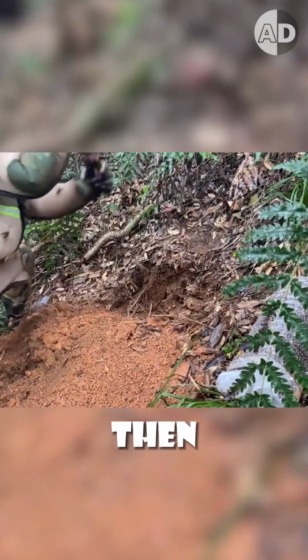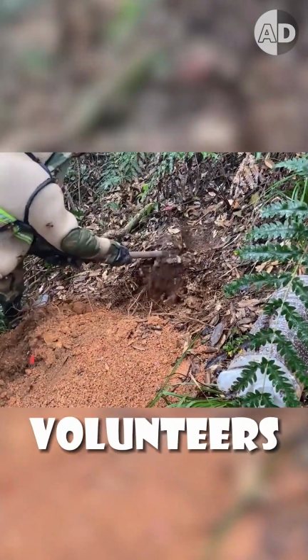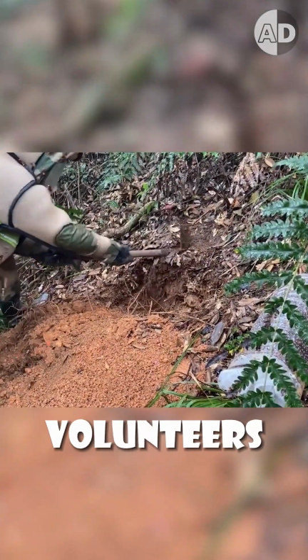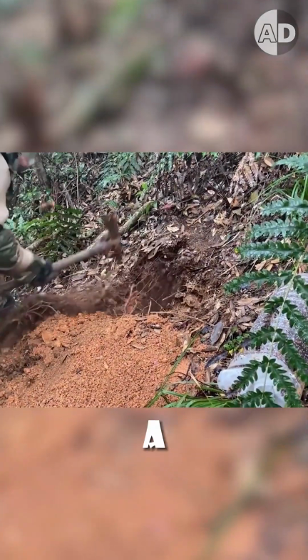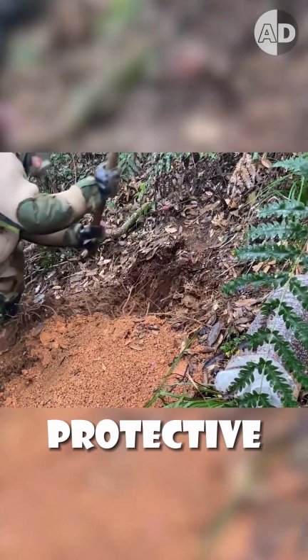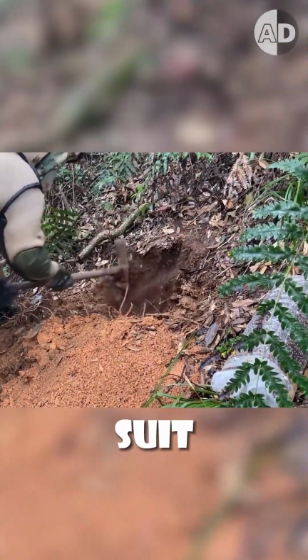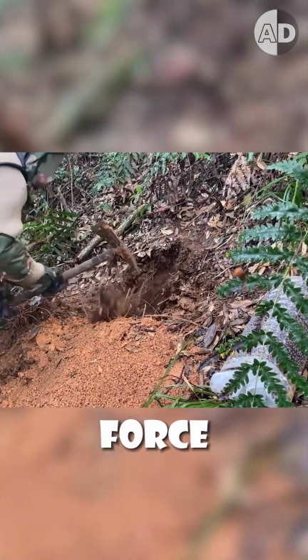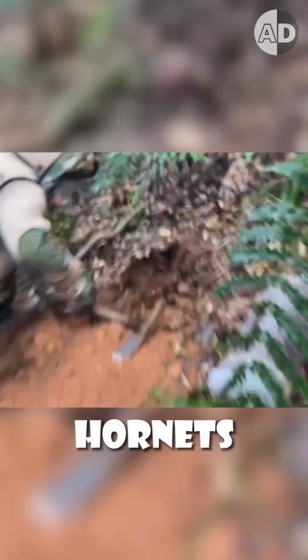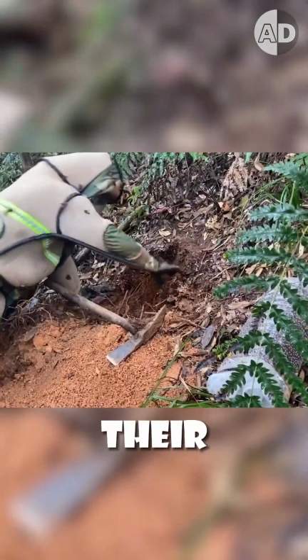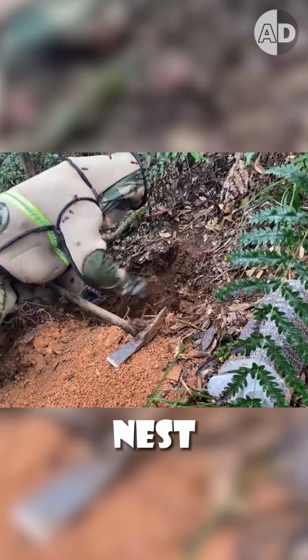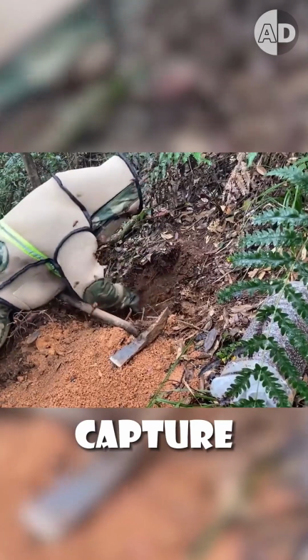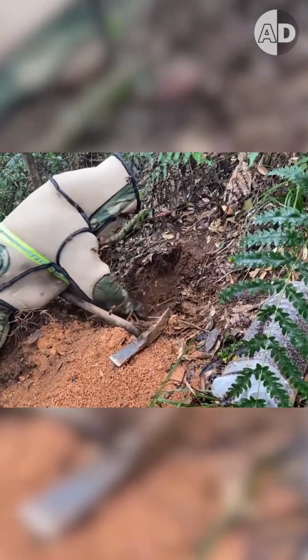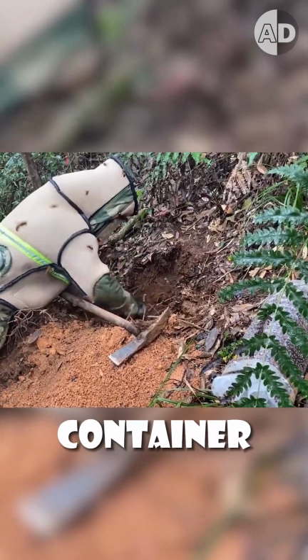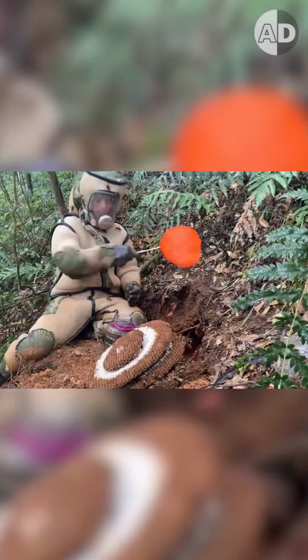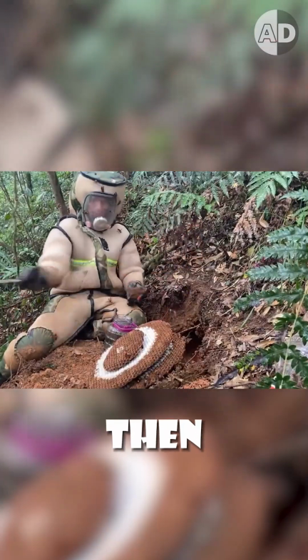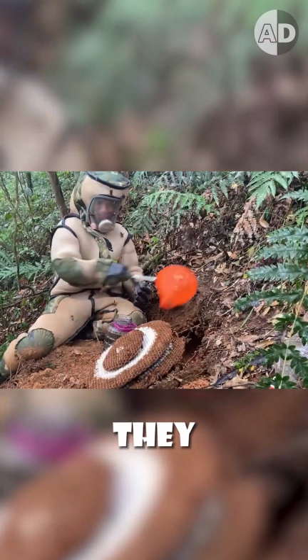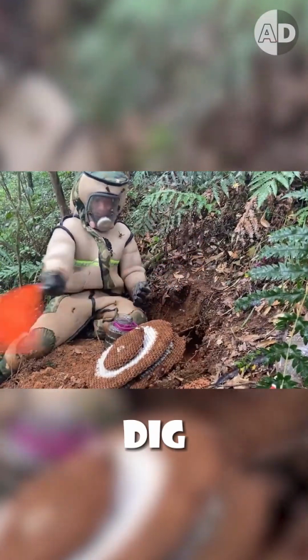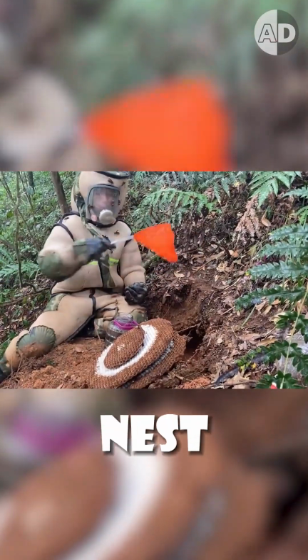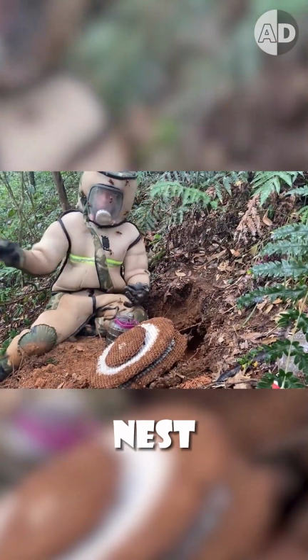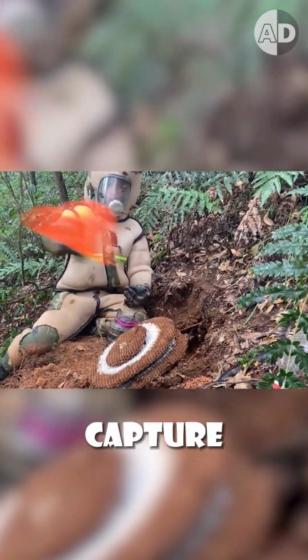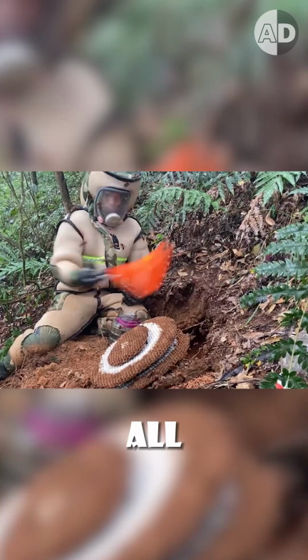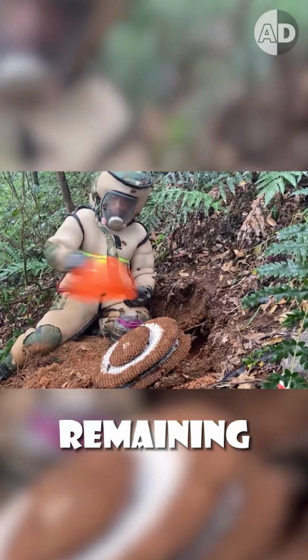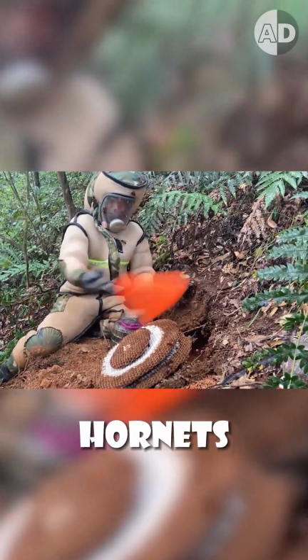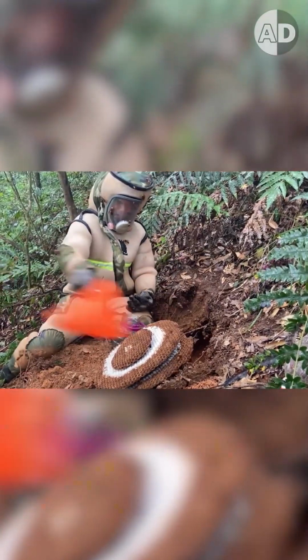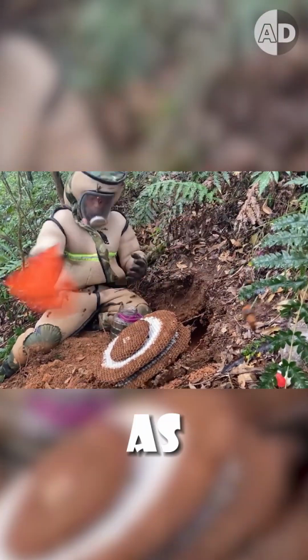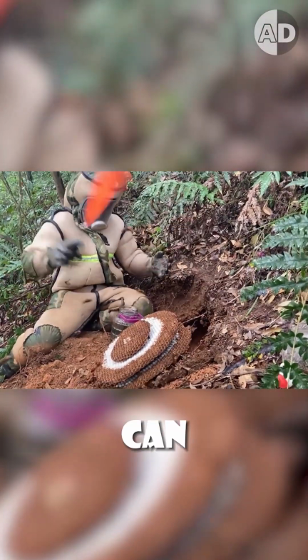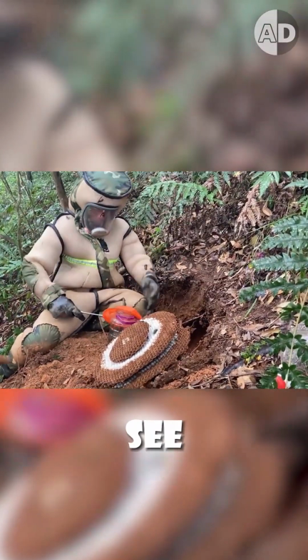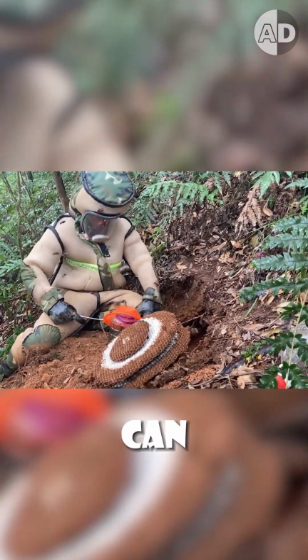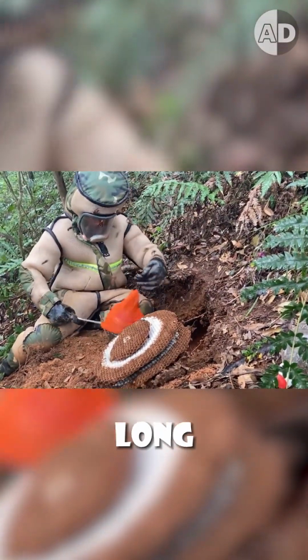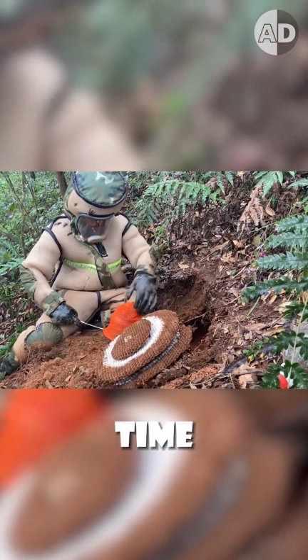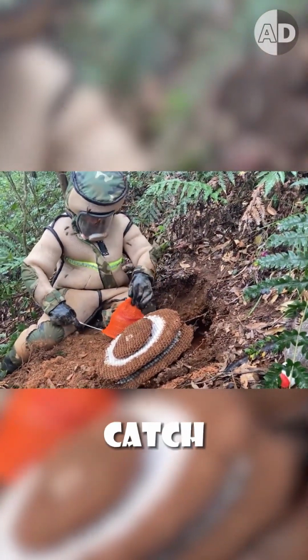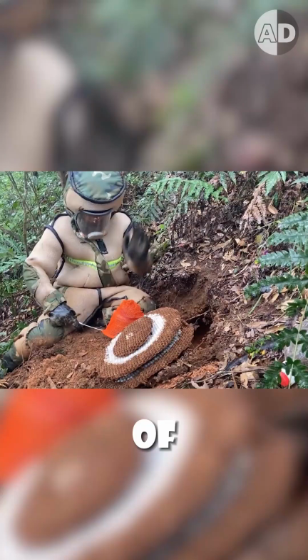Volunteers with a protective suit force the hornets out of their nest and catch them in a container. Then they dig up the nest and capture all the remaining hornets. As you can see, it can take a long time to catch all of them.